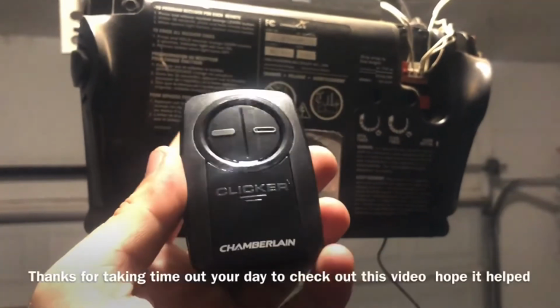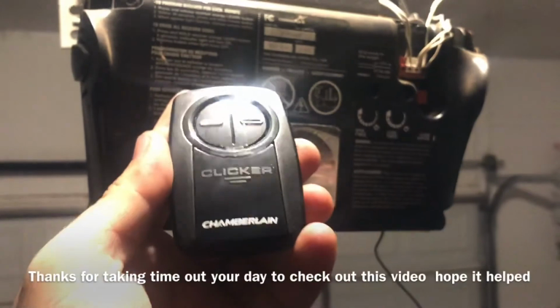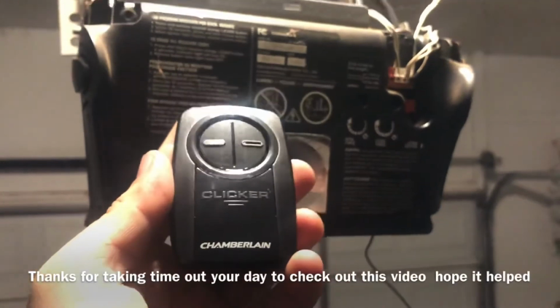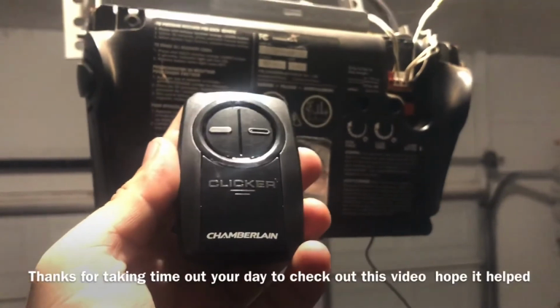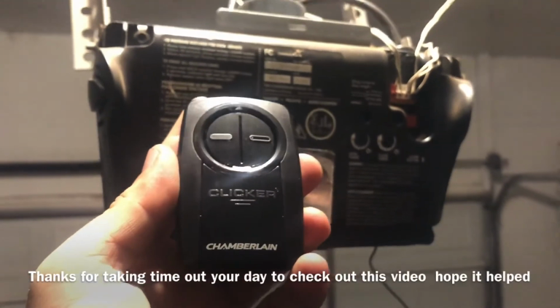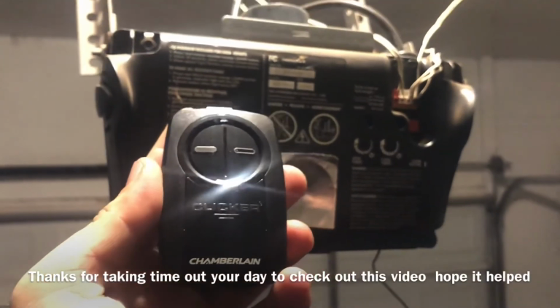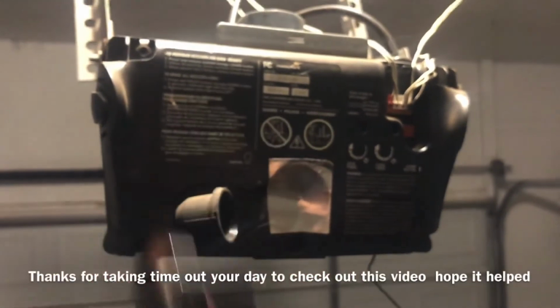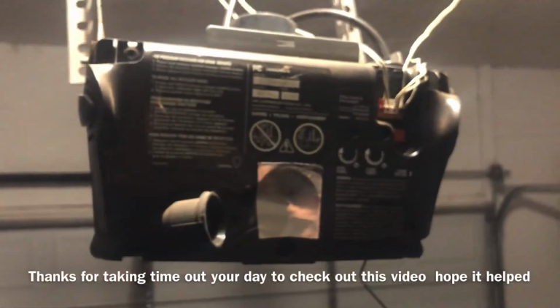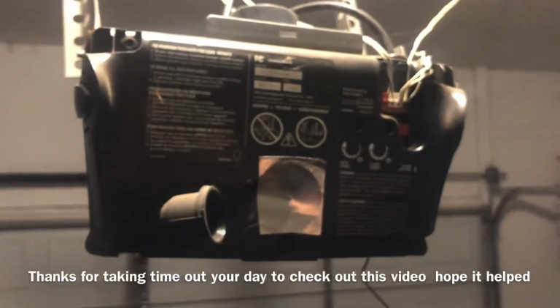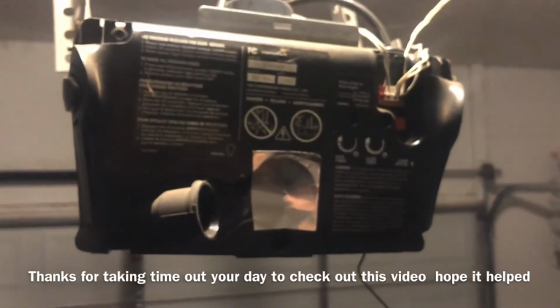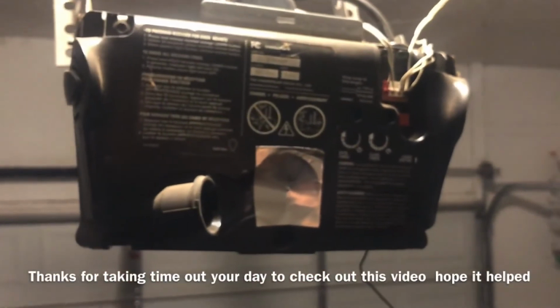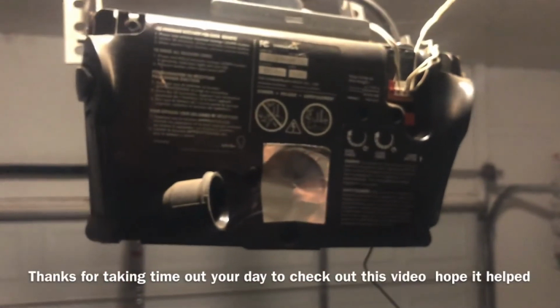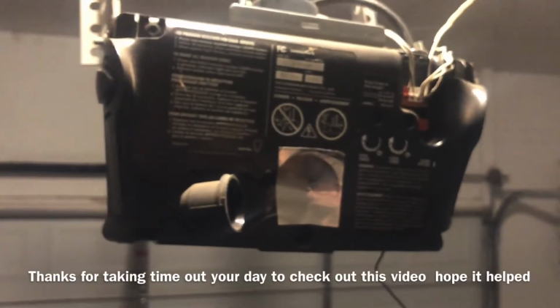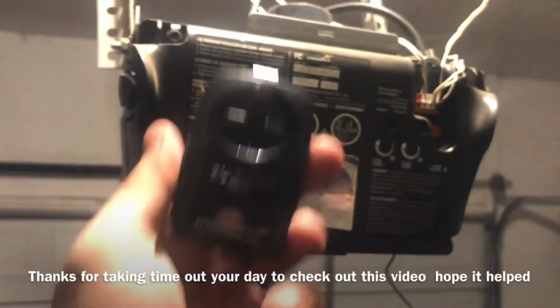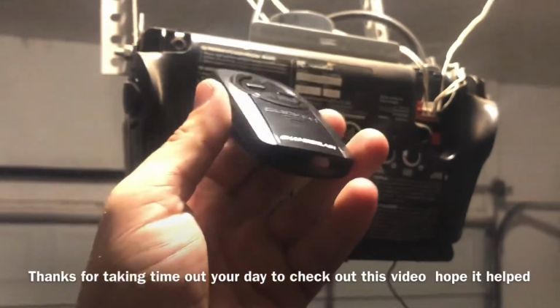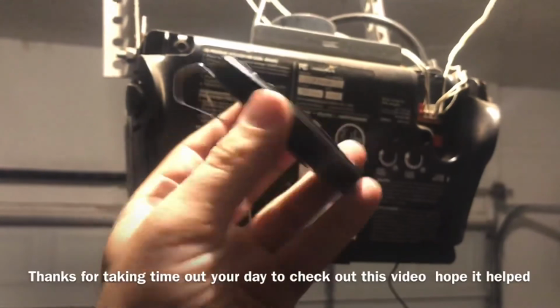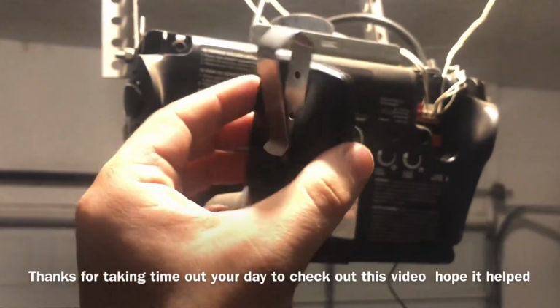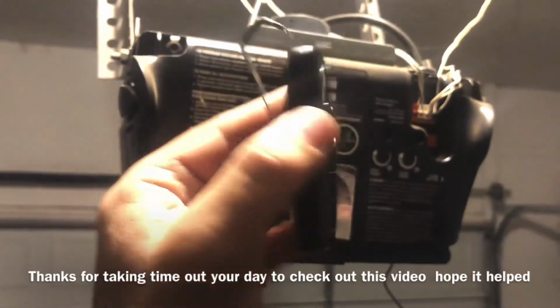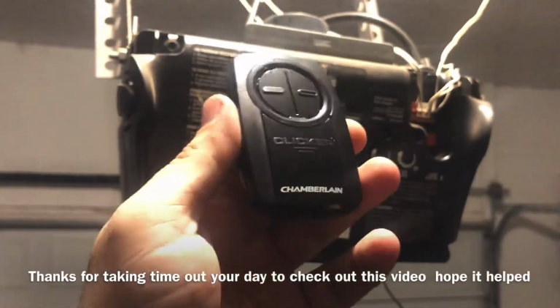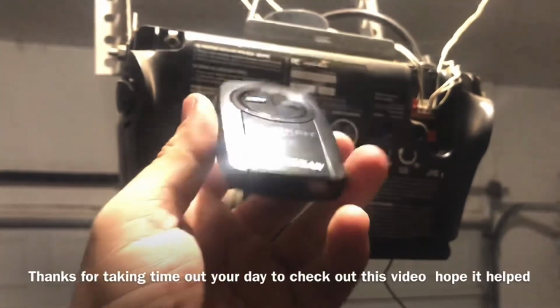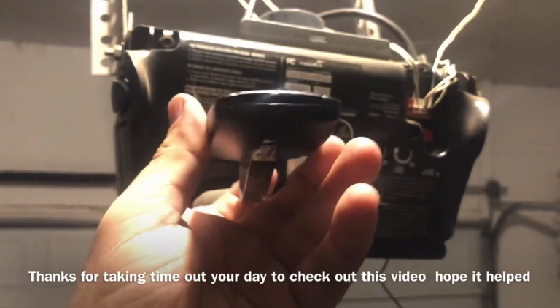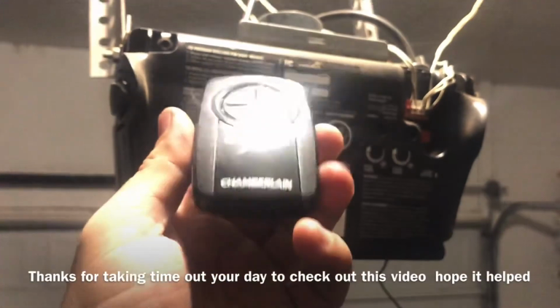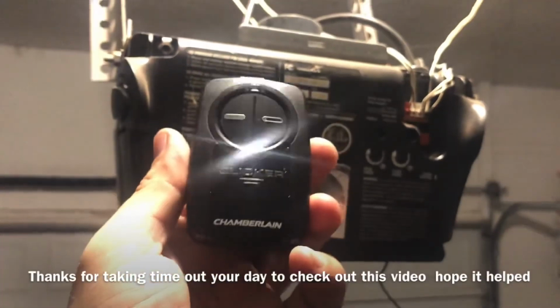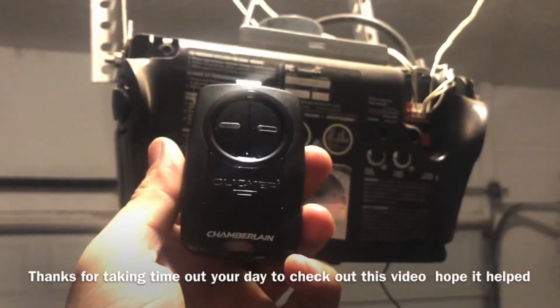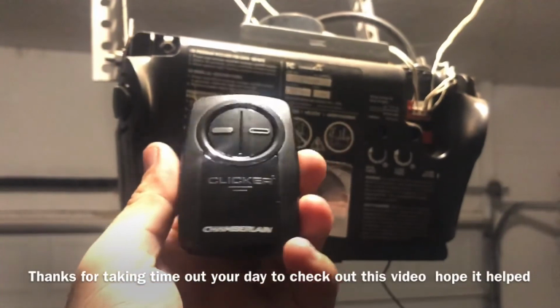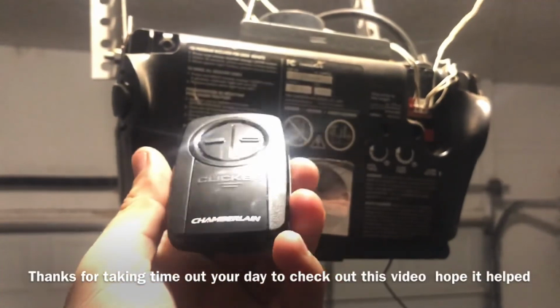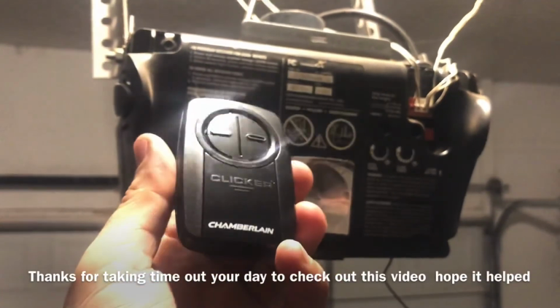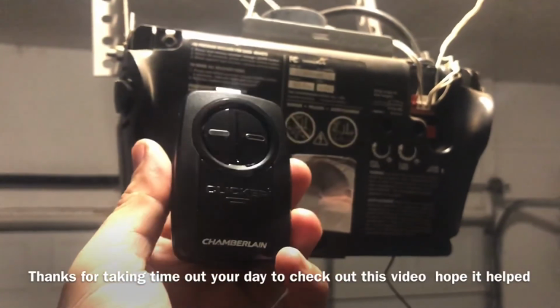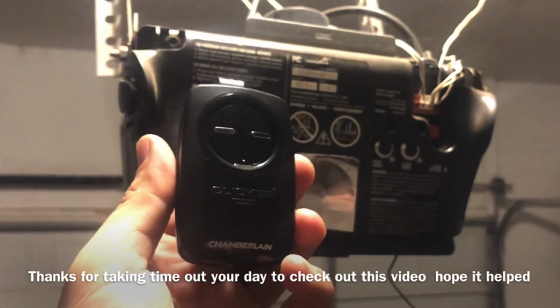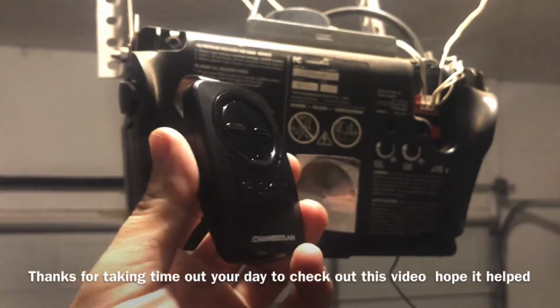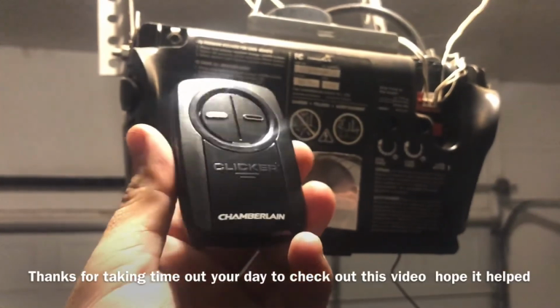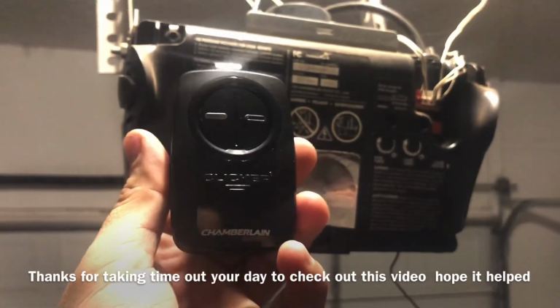Overall, super simple to set up — very satisfied with this. Thanks for watching. If you have any questions or comments let me know, or if you have a different remote that's neater or more expensive and weren't satisfied, let me know. But I like this one so far.